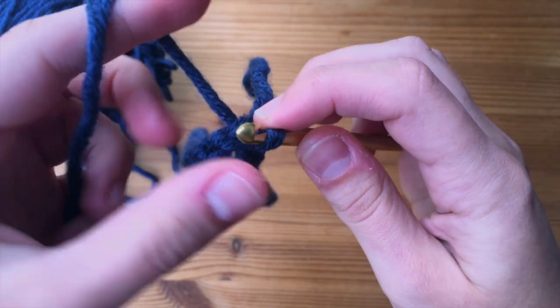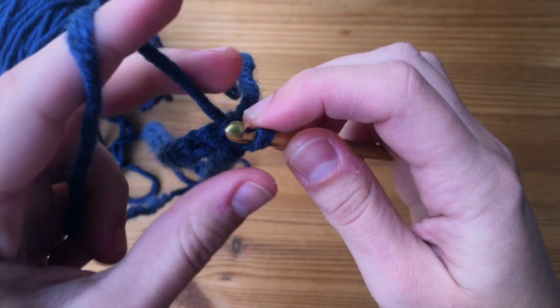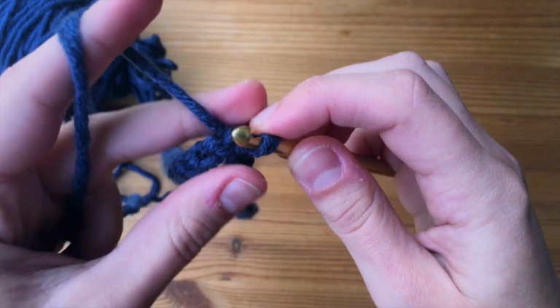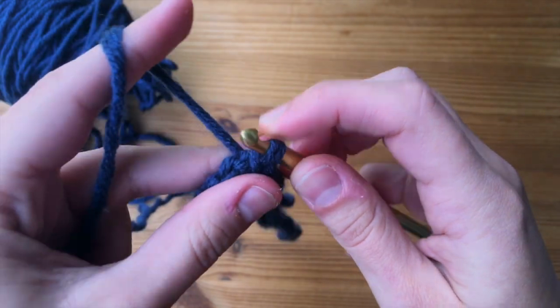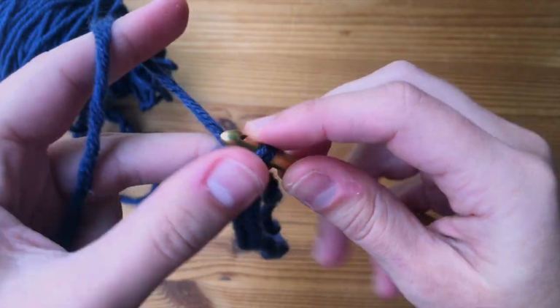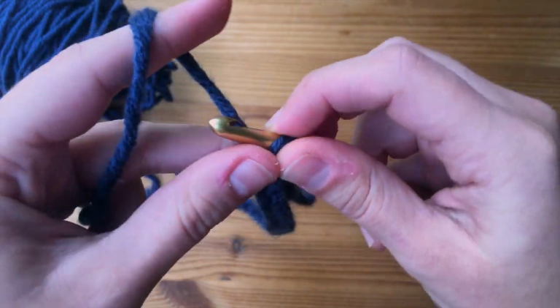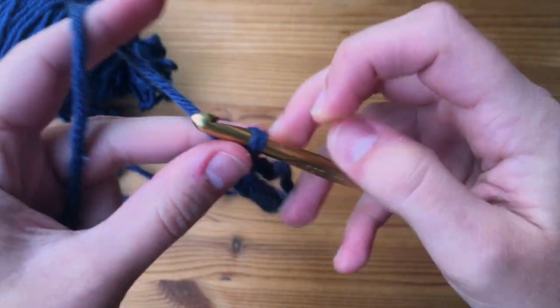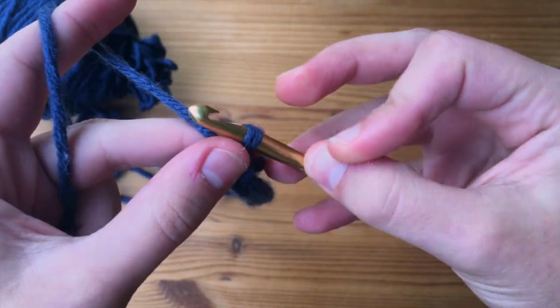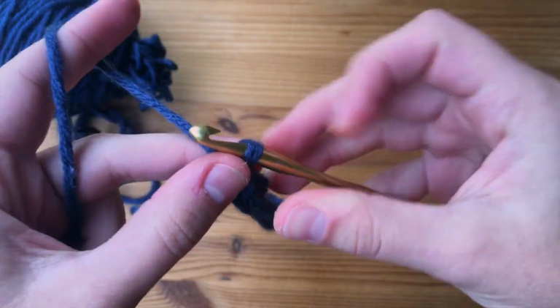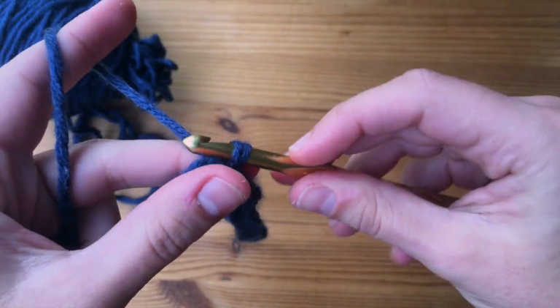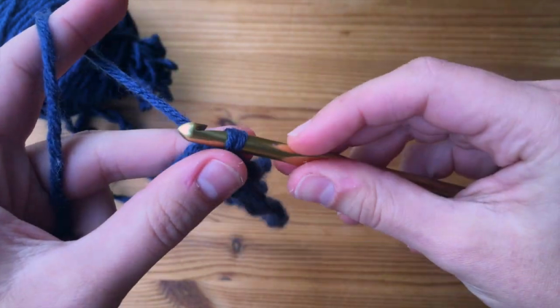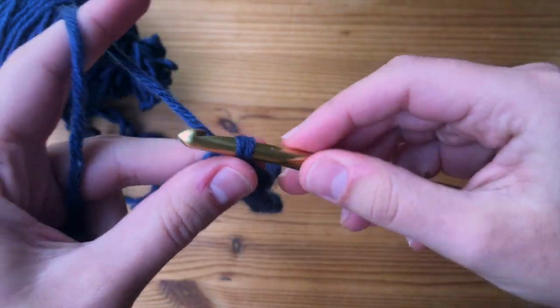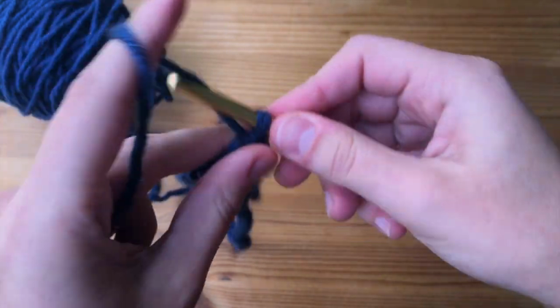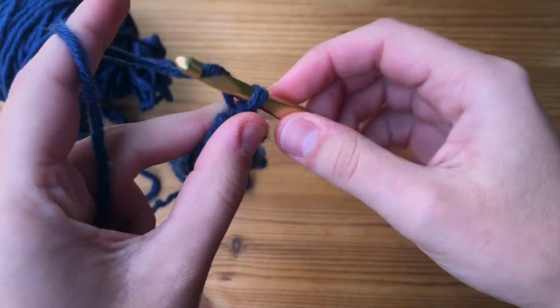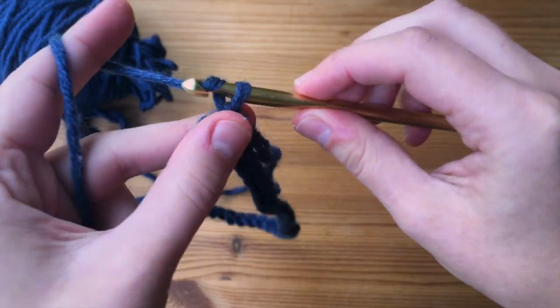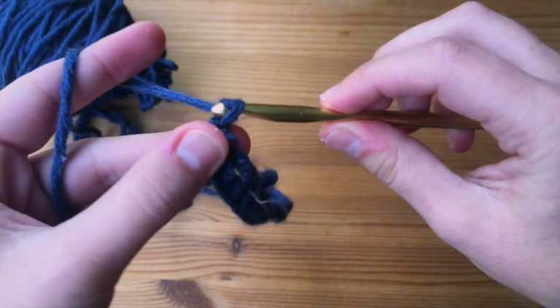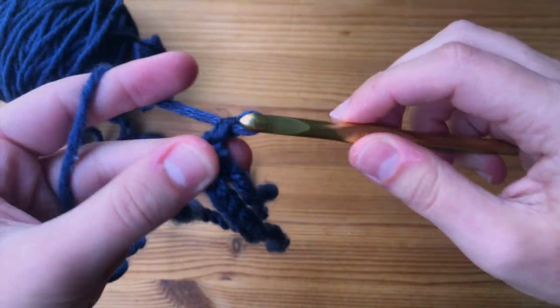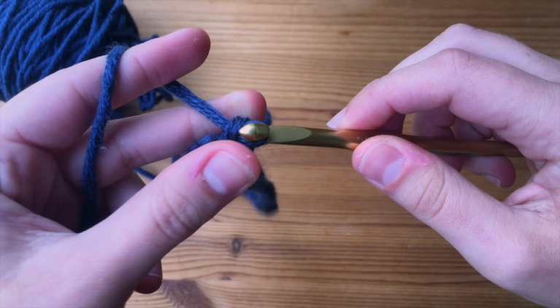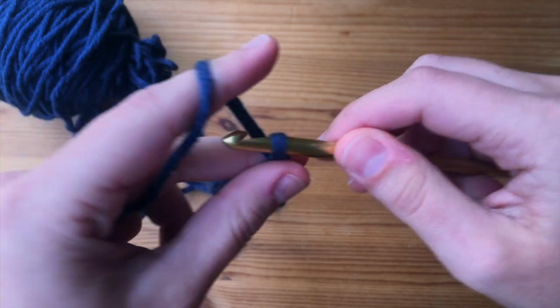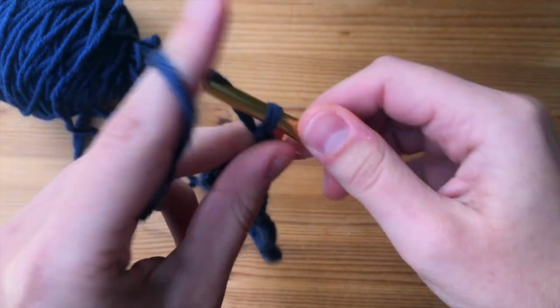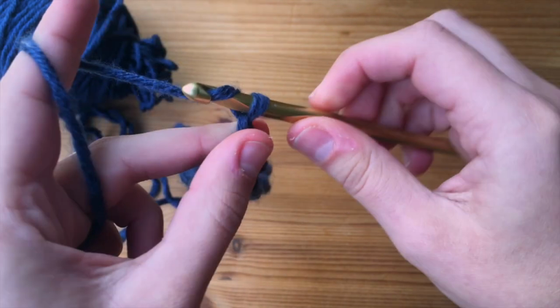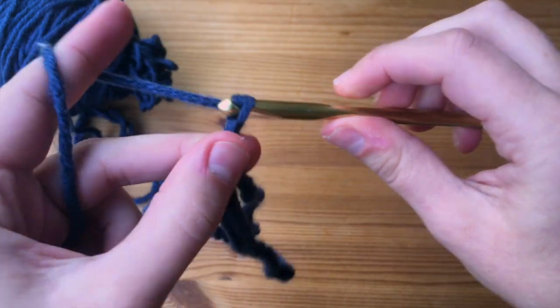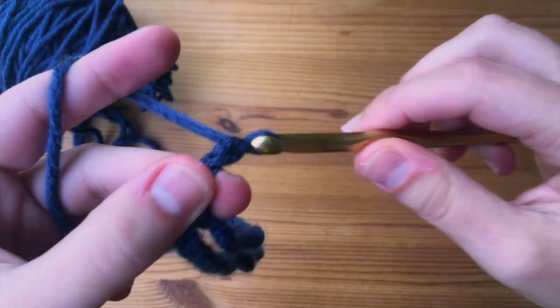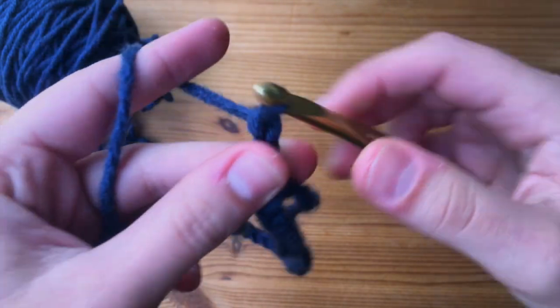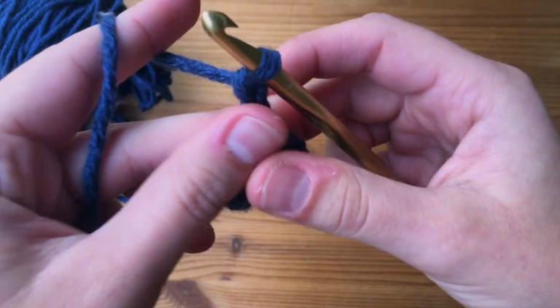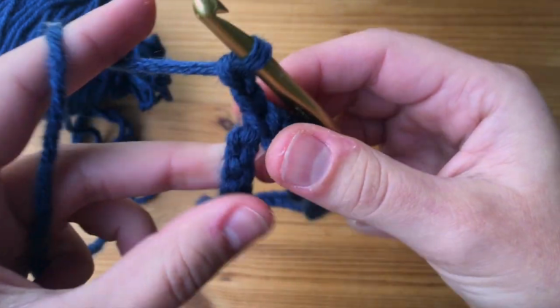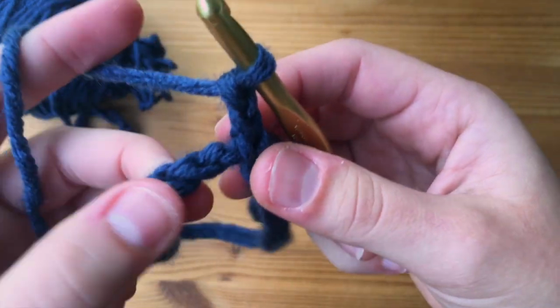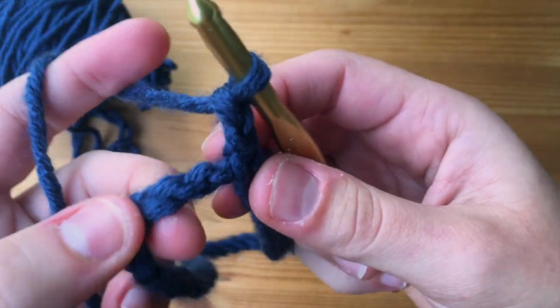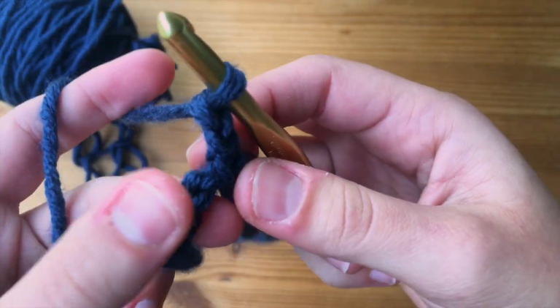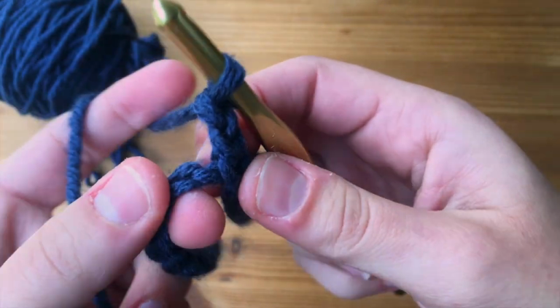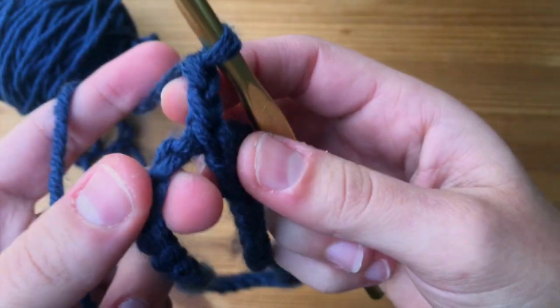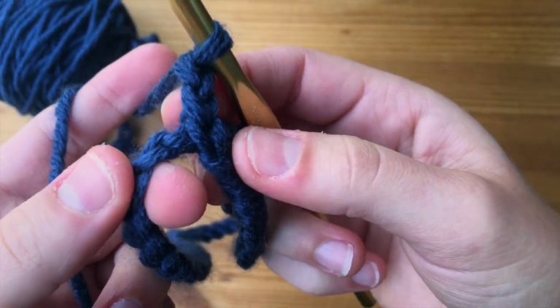I'm going to grab my working yarn and make a slip stitch to connect. Now we are all joined together. We're going to be working into these back ridges only — not the front loops that make the little Vs, but the back ridges. So we're going to be working half double crochets into this first round. To begin, we will chain up two, and that's going to count as our first stitch.